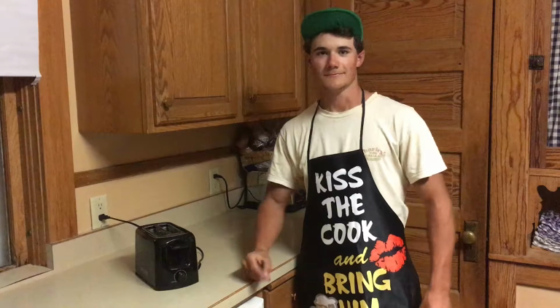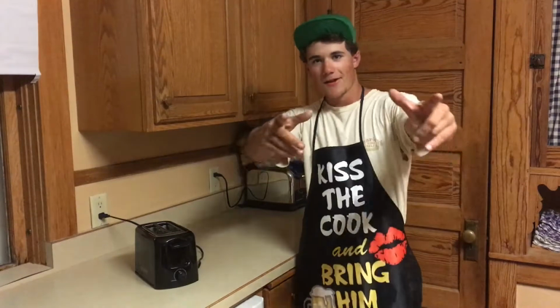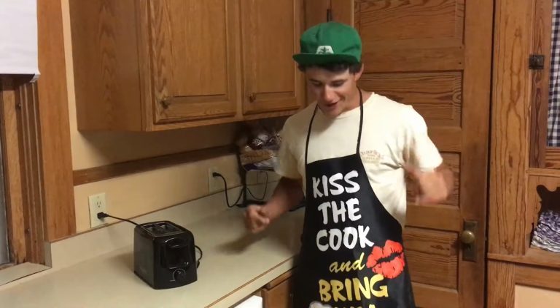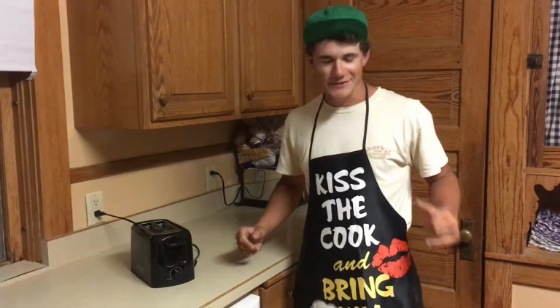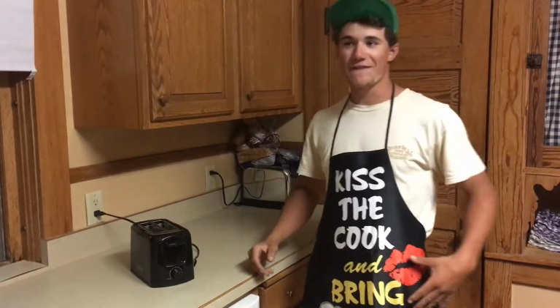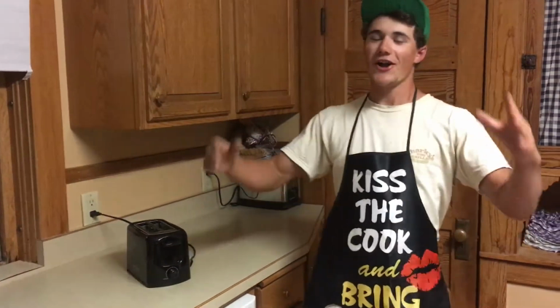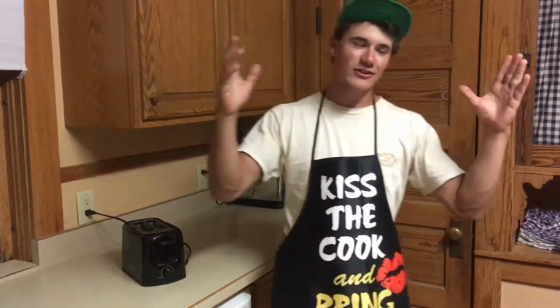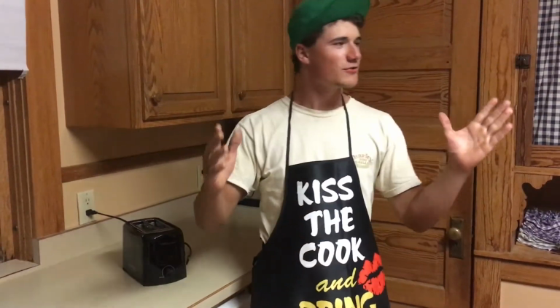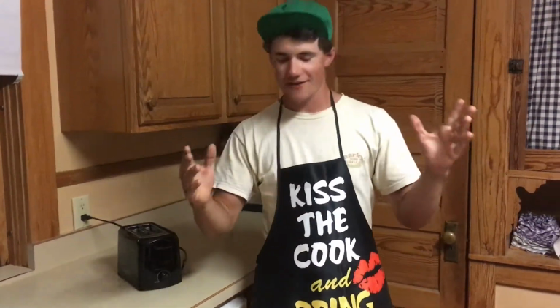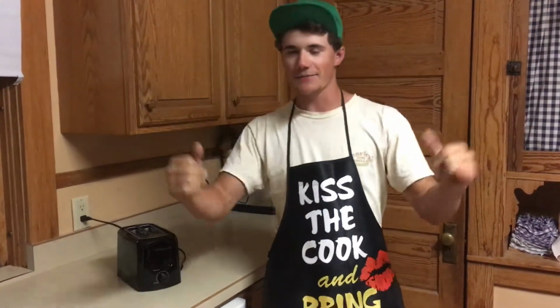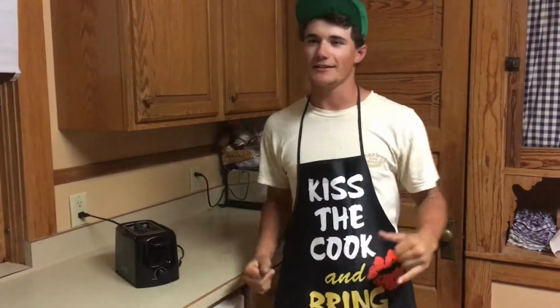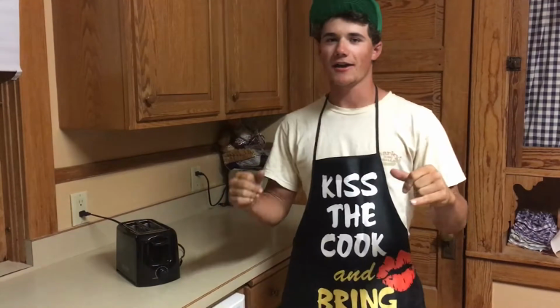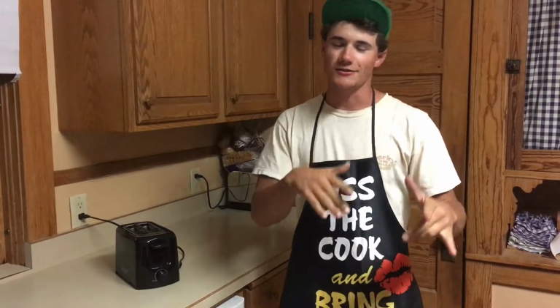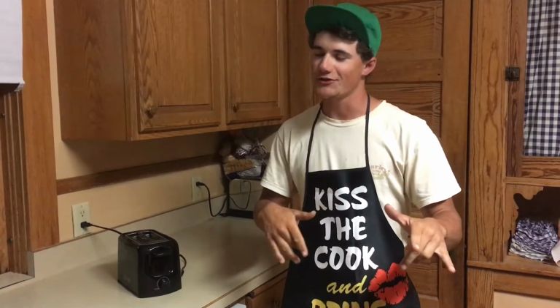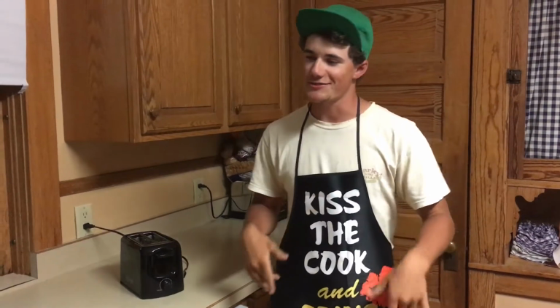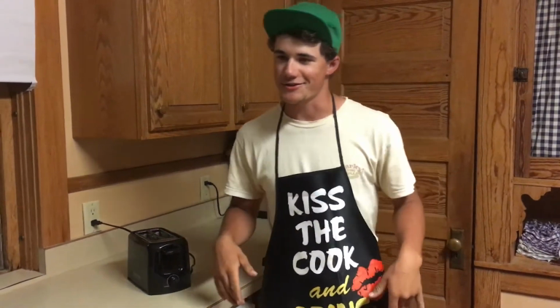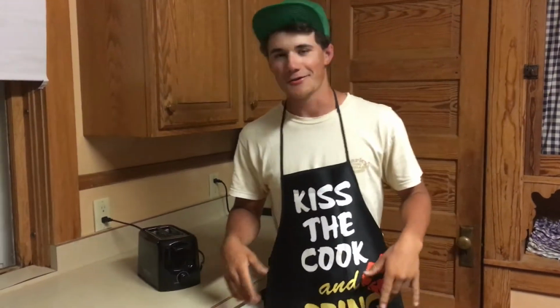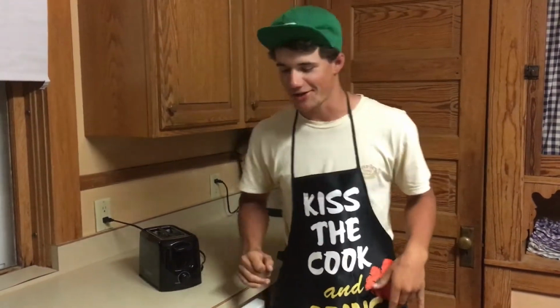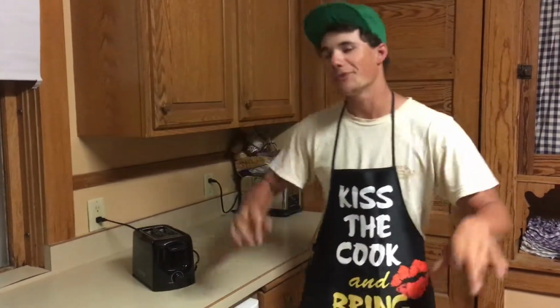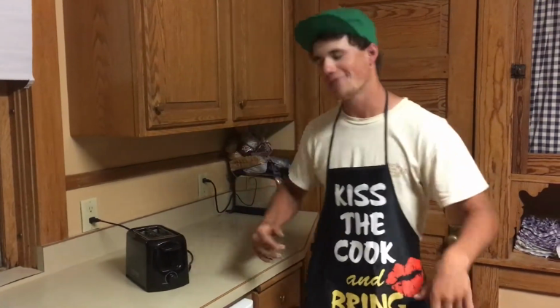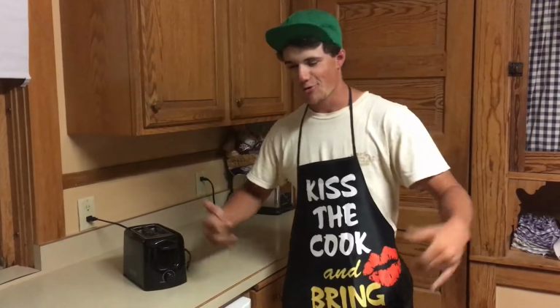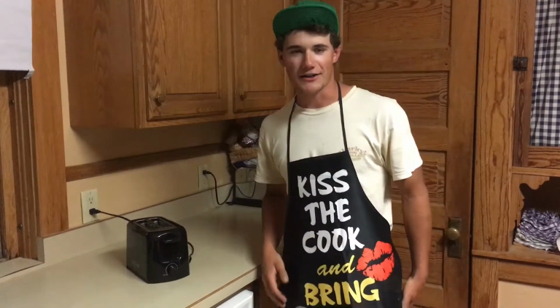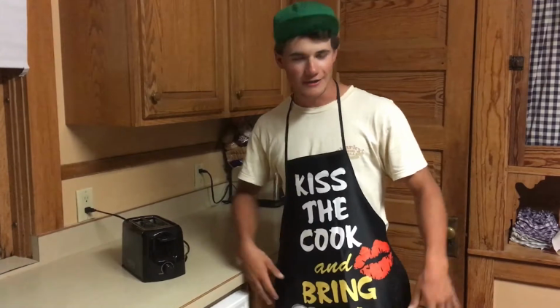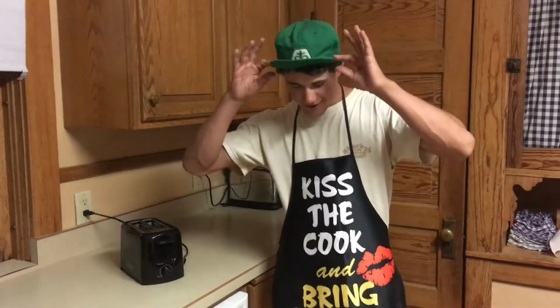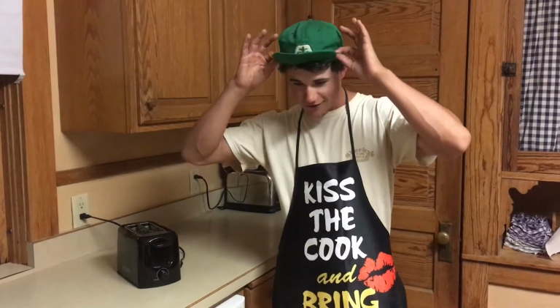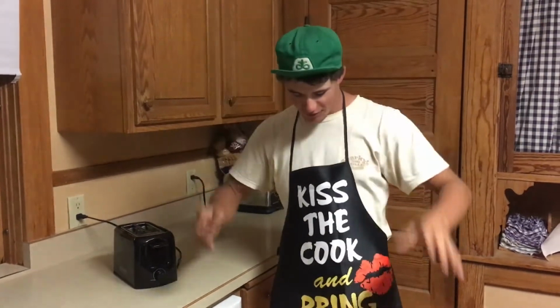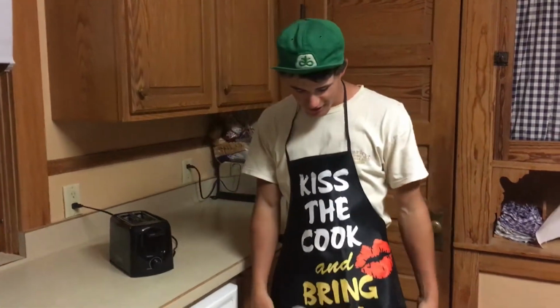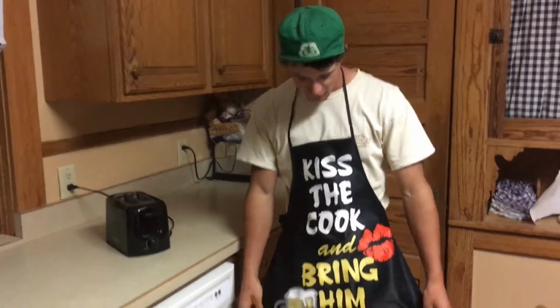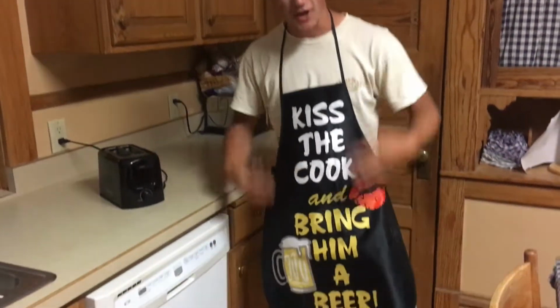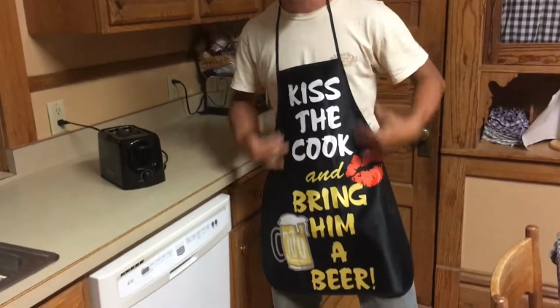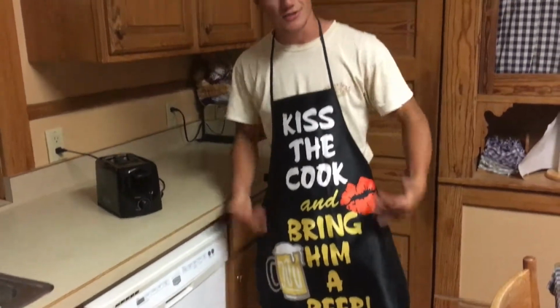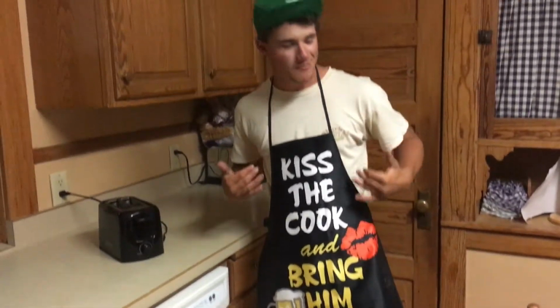All right guys, we're here for another Toaster Tuesday — finally back. We had technical difficulties last week so we didn't have one, but now we're back and rocking. Got the awesome cooking hat and of course the signature apron on.